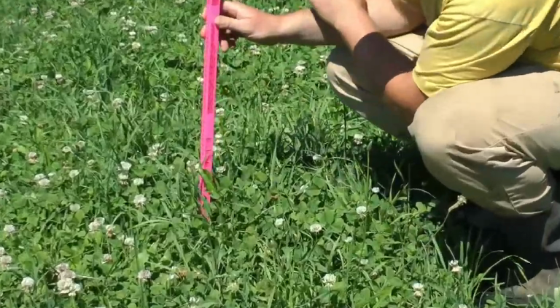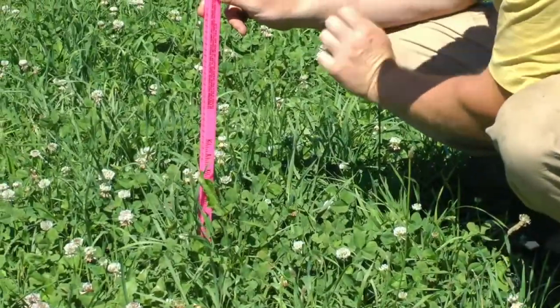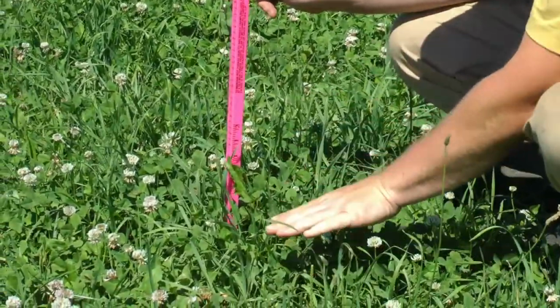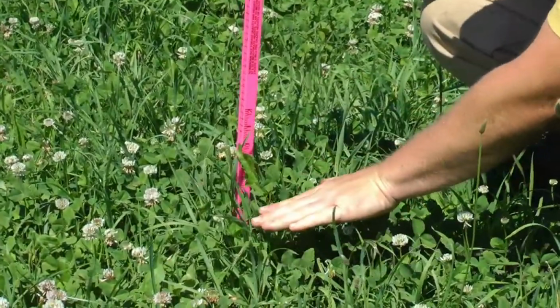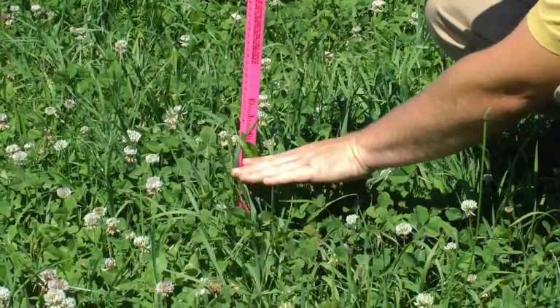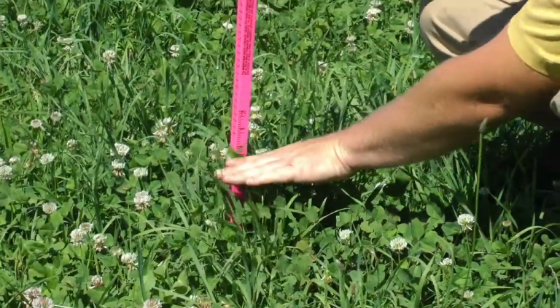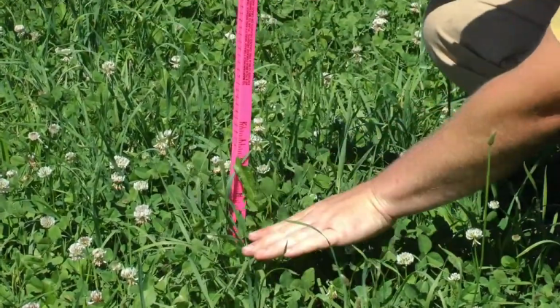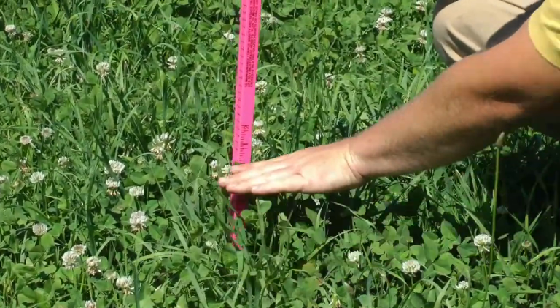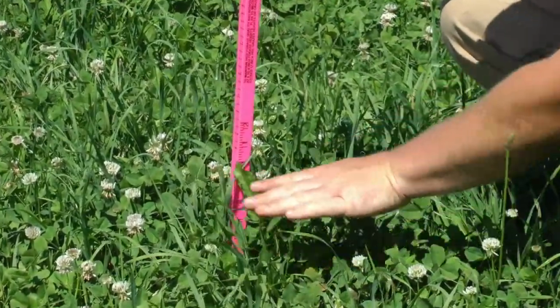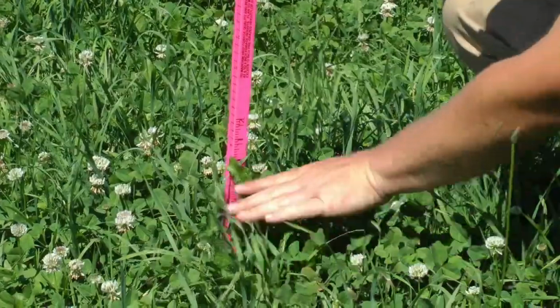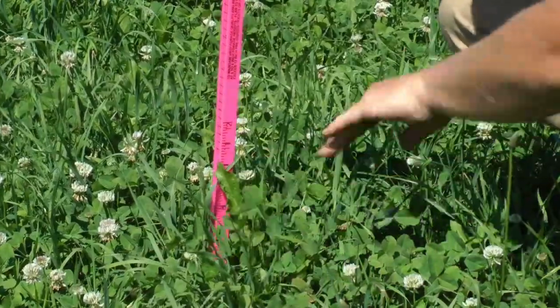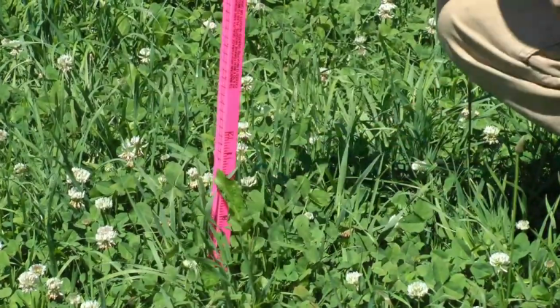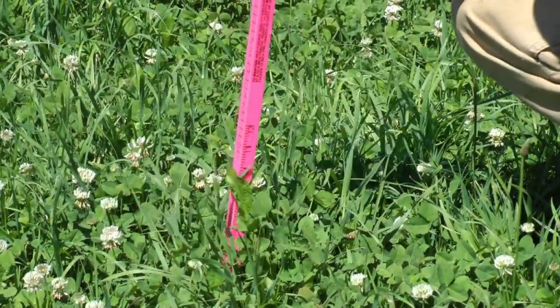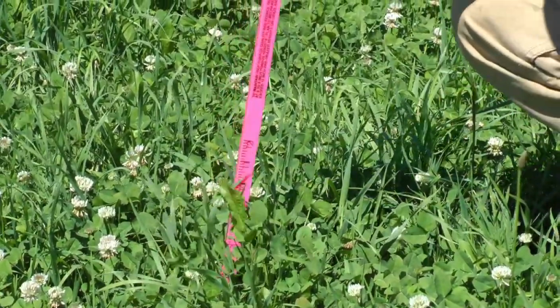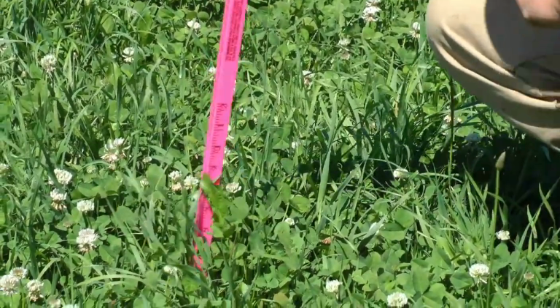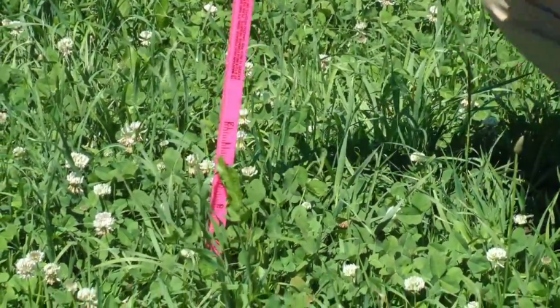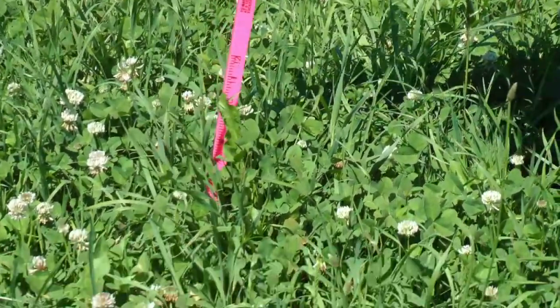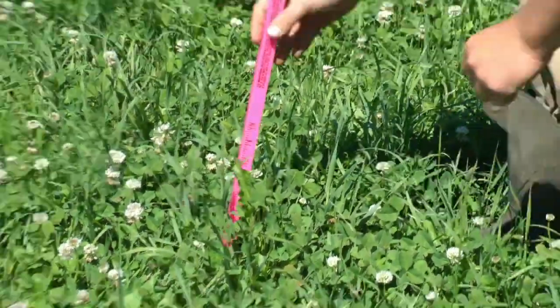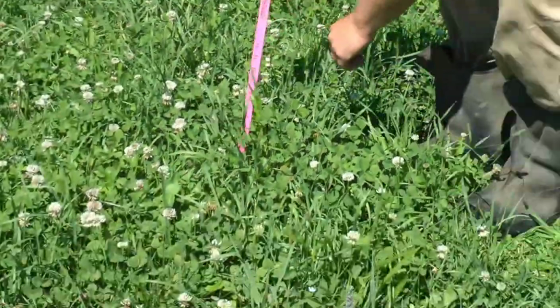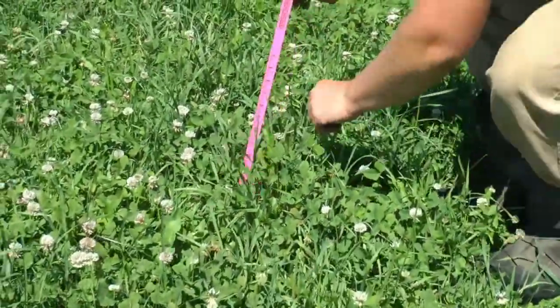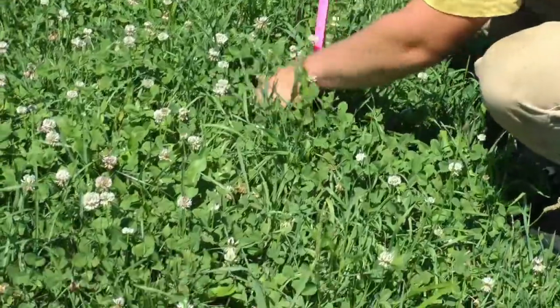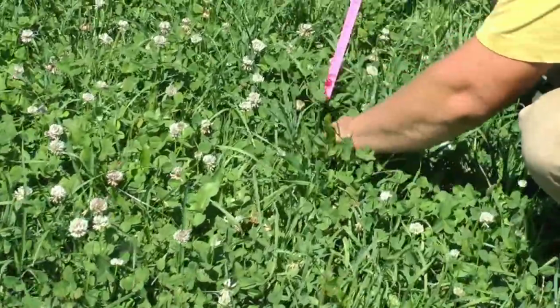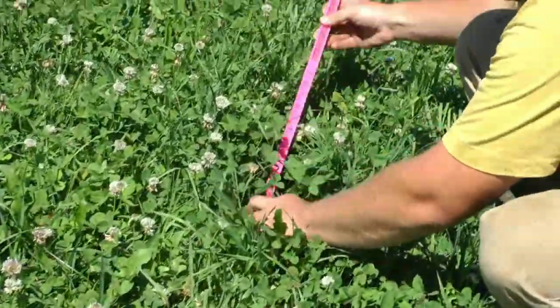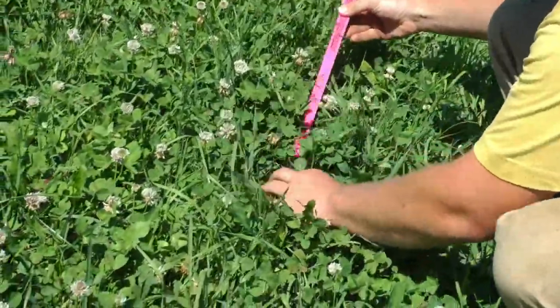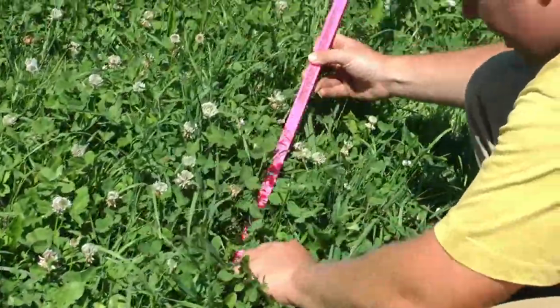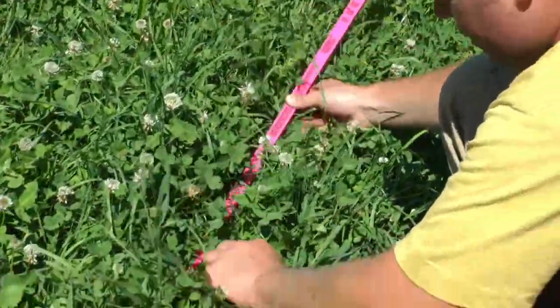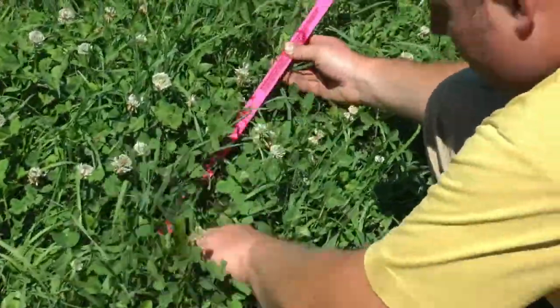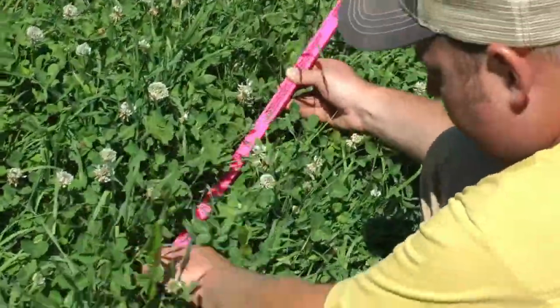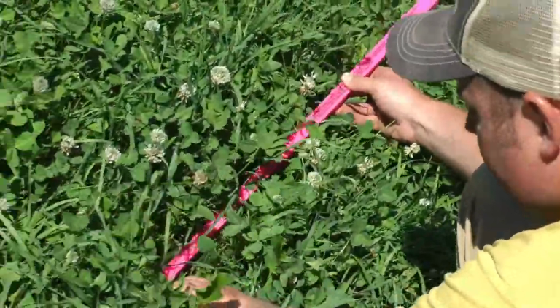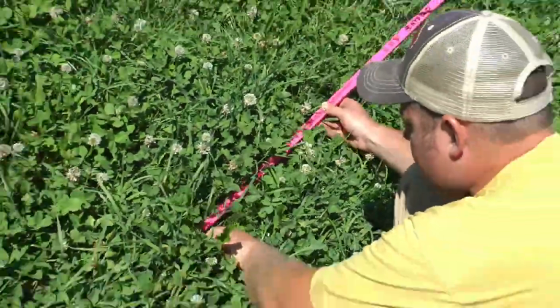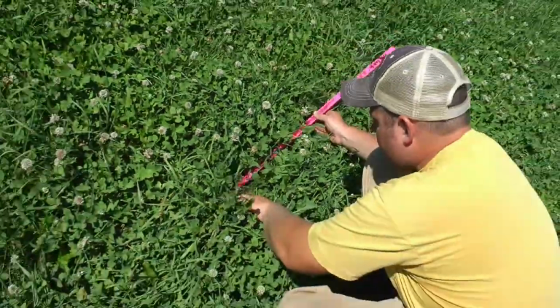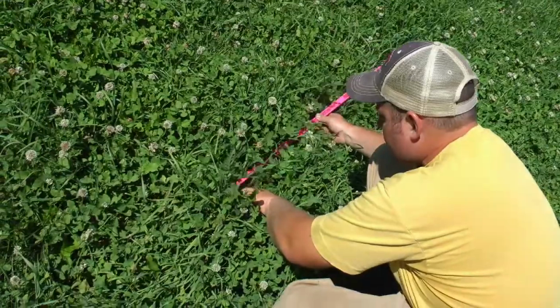In this pretty average spot, the tallest blades are in that eleven to twelve inch range. However, the average sward when you bring your hand across is somewhere more in that nine inch range — so that gives you your height. Once you find the height in this spot, you basically take the stick and gently get it down to the soil without hurting the grass too much.